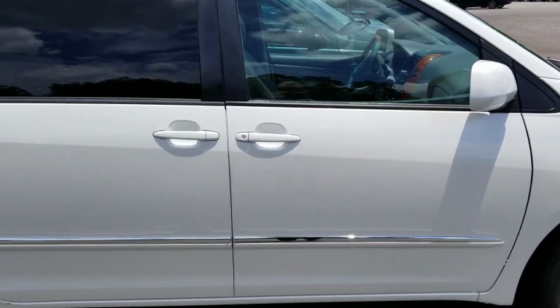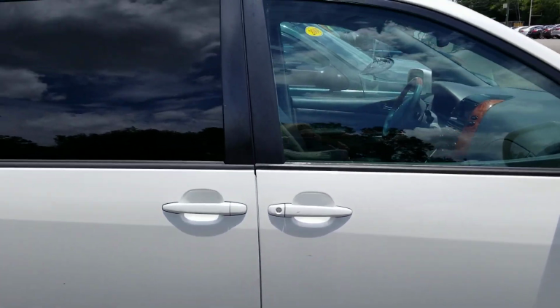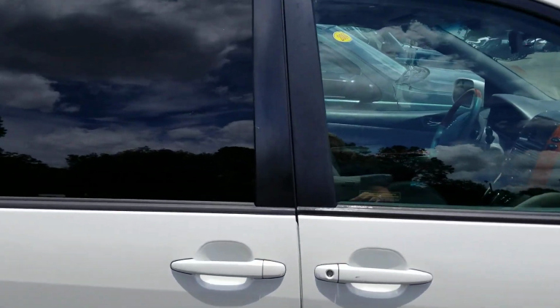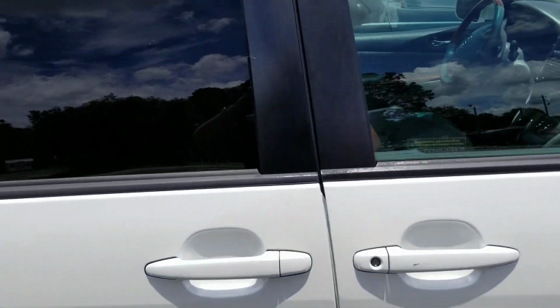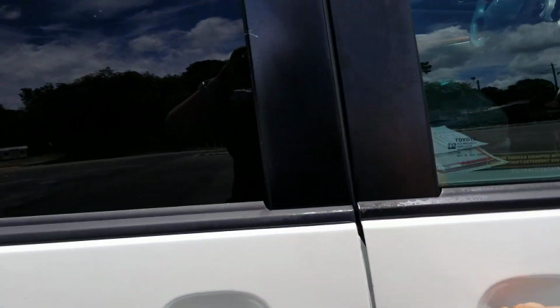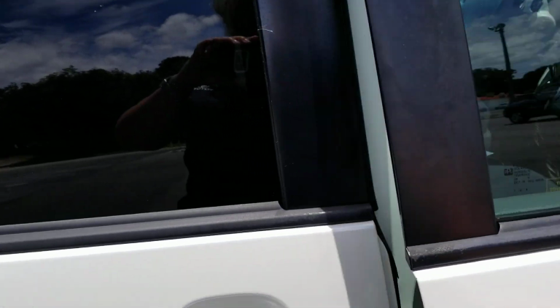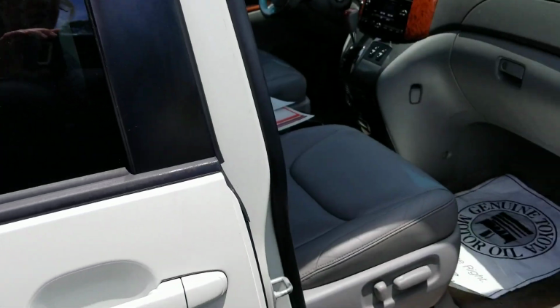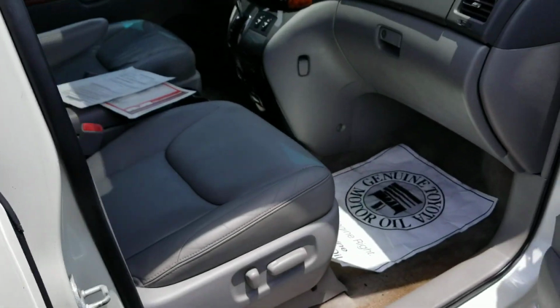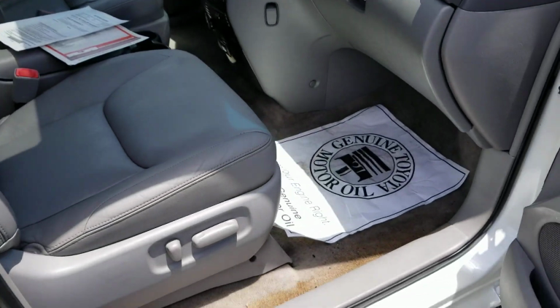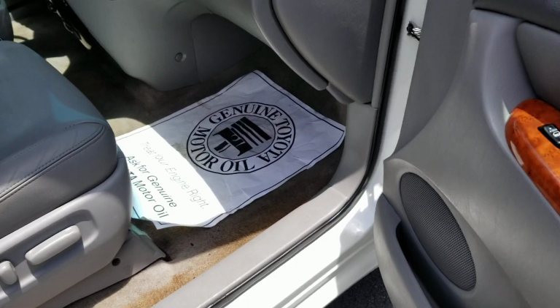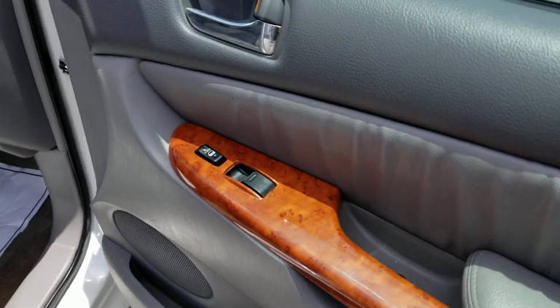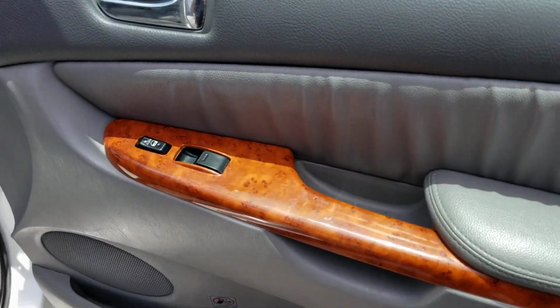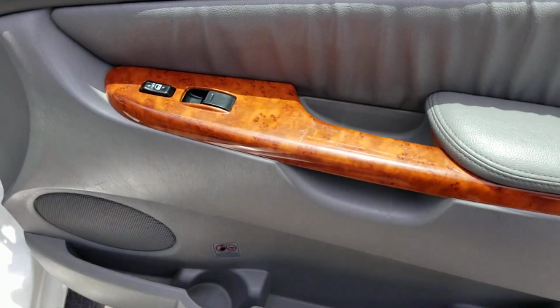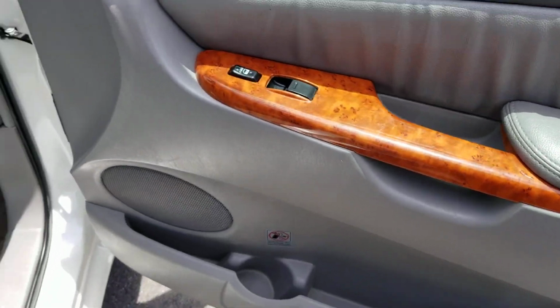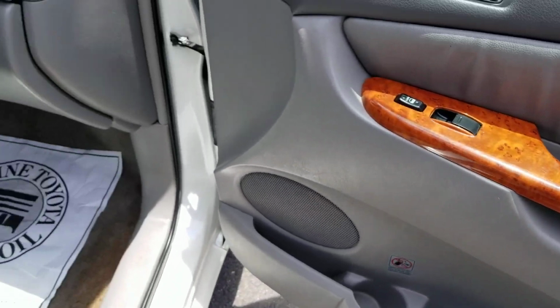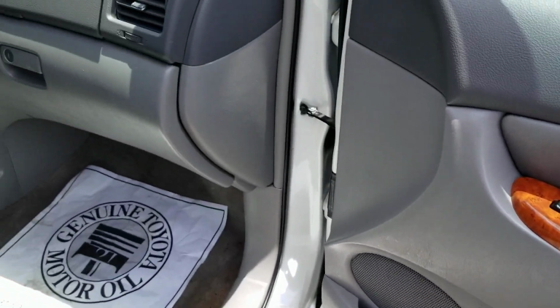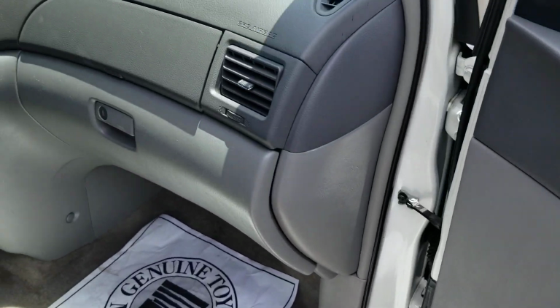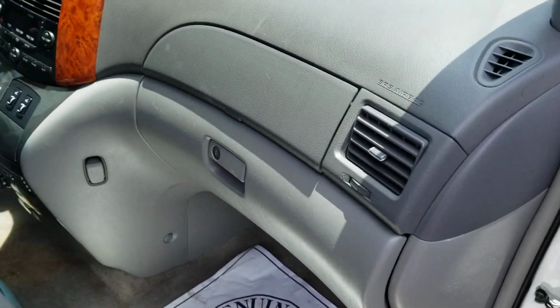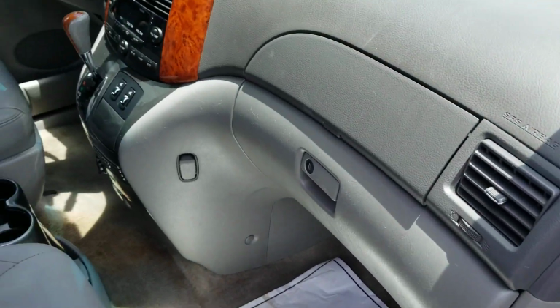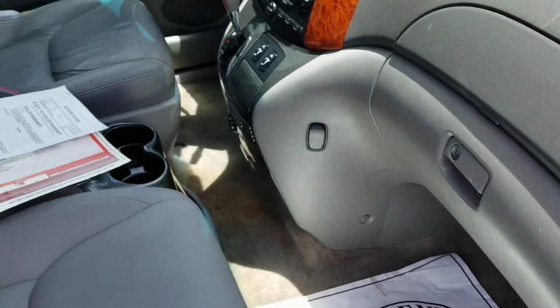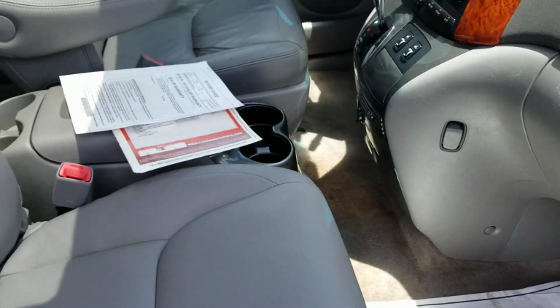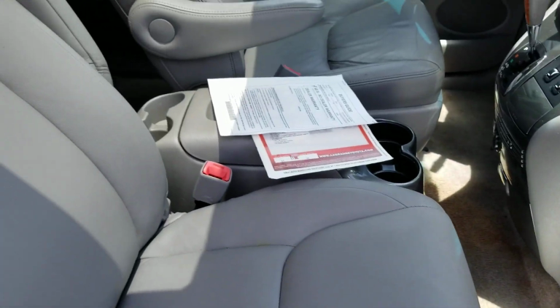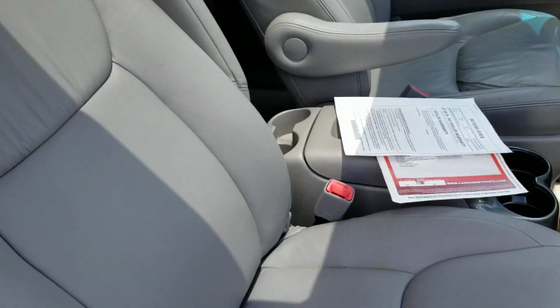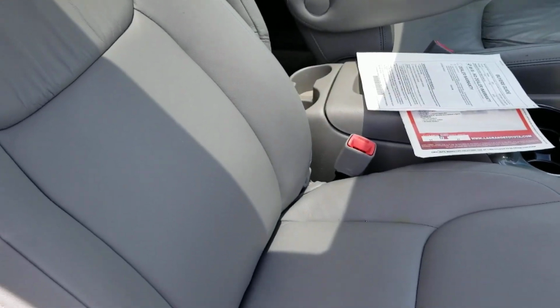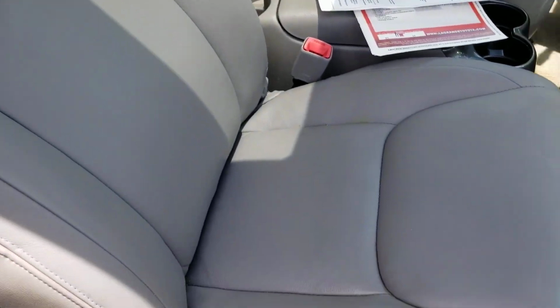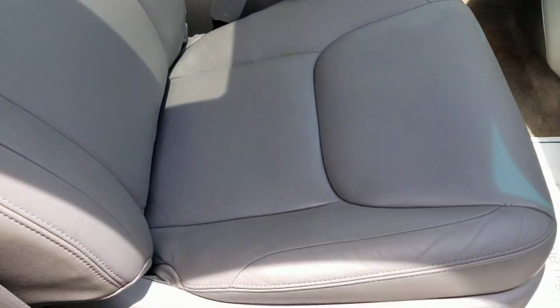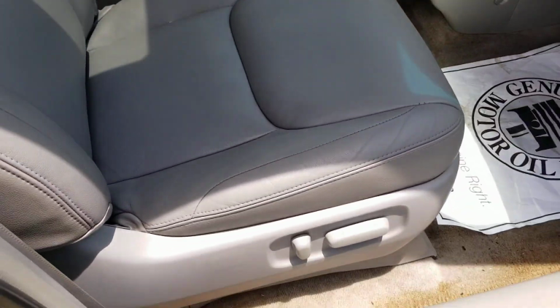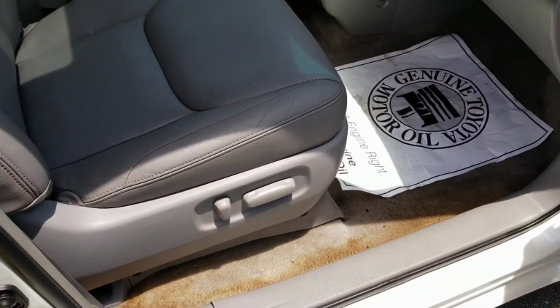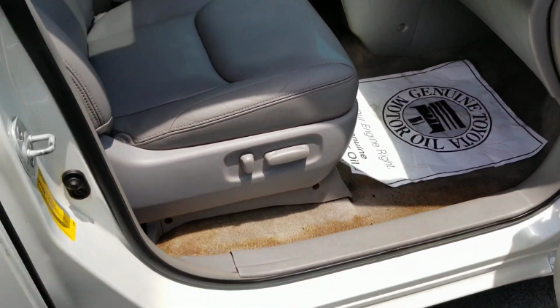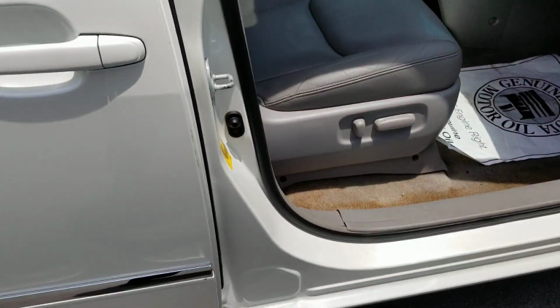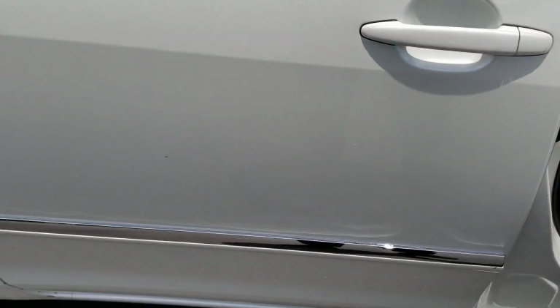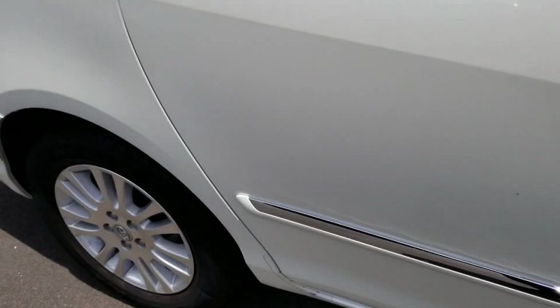Let me open up this door. V6 engine. Total power seat on both sides — driver and passenger.